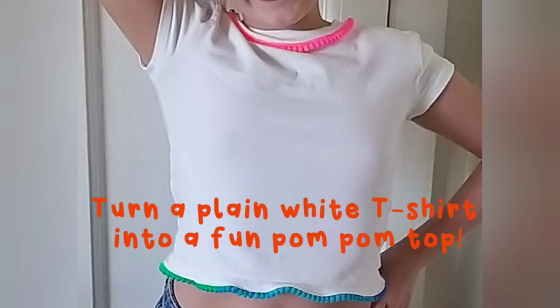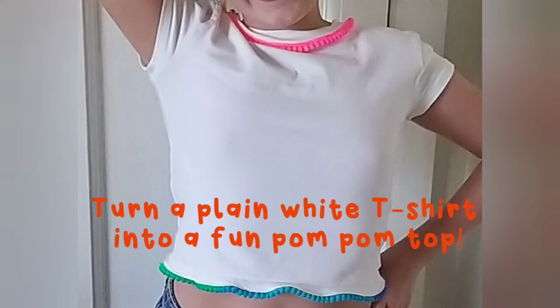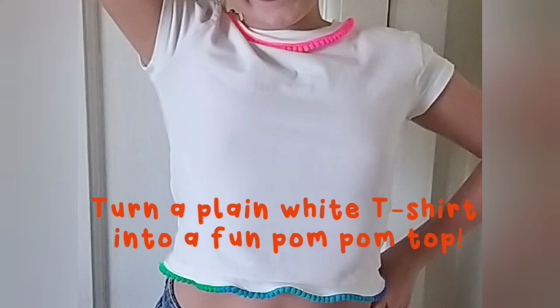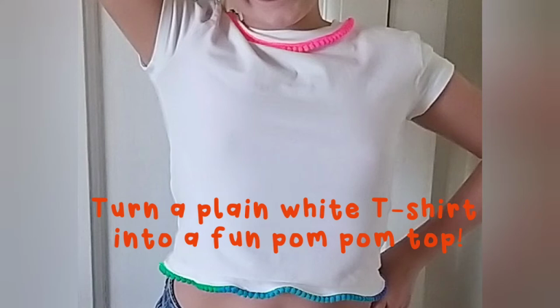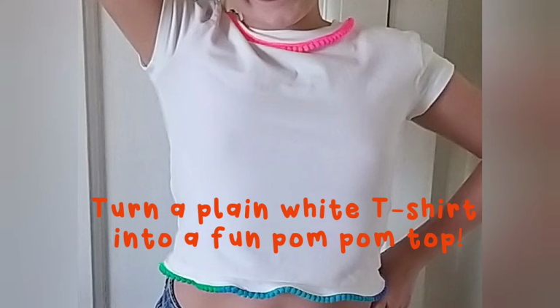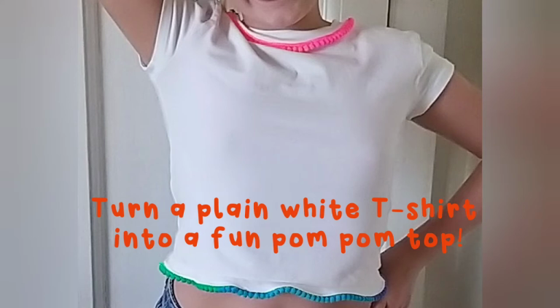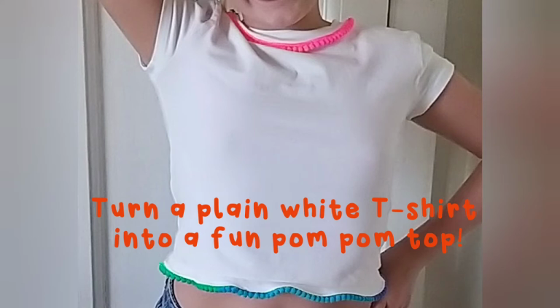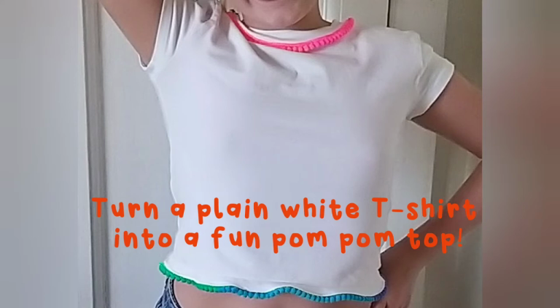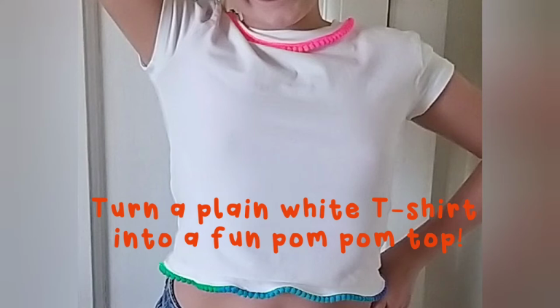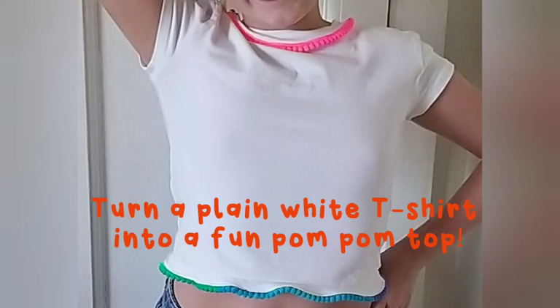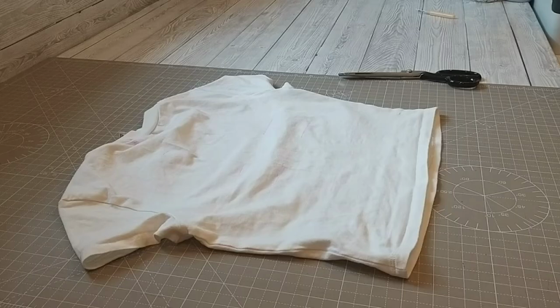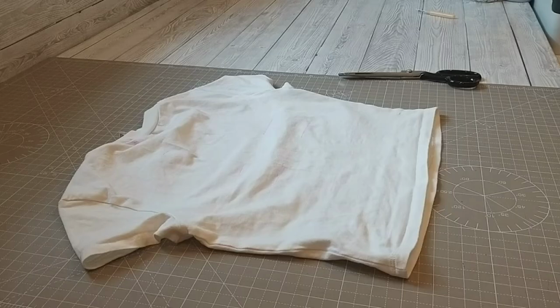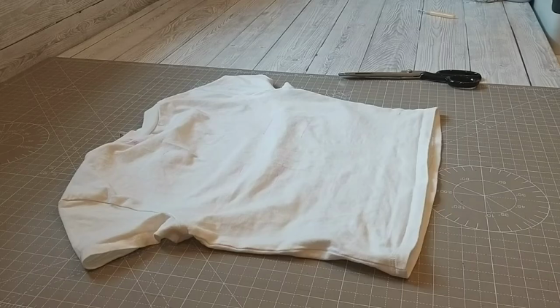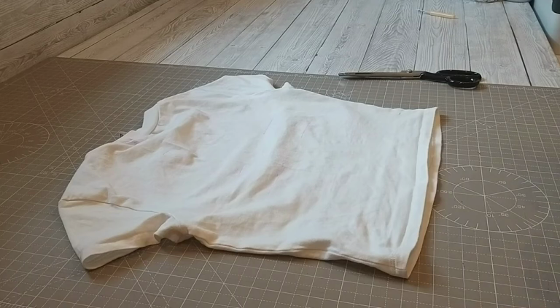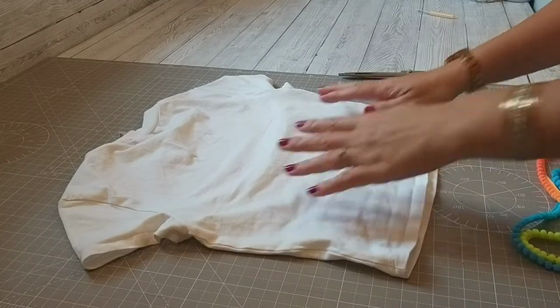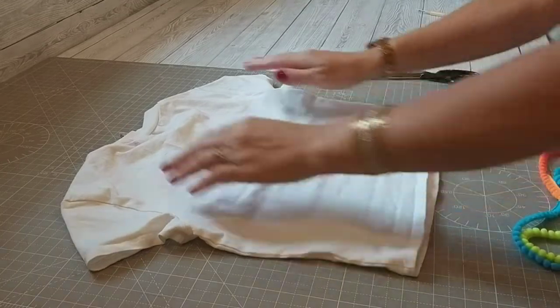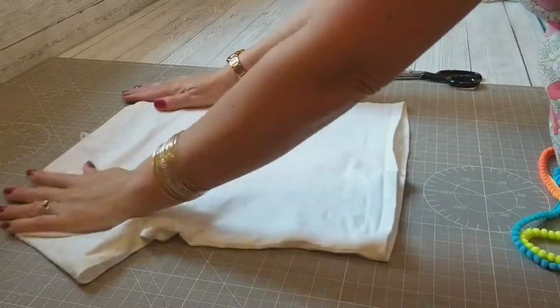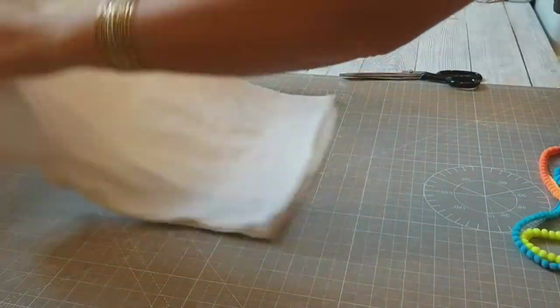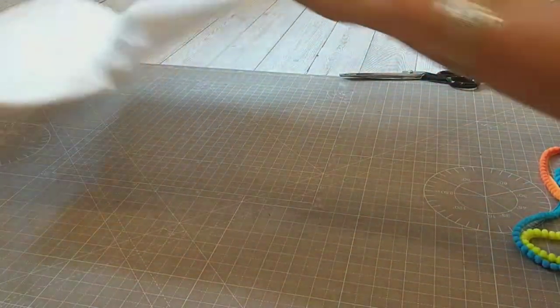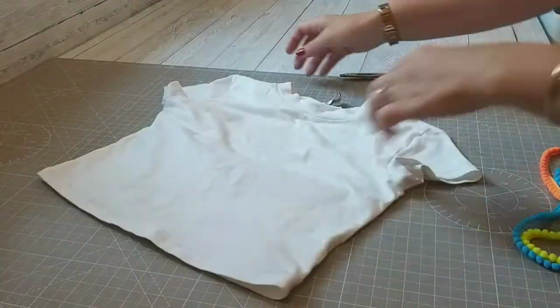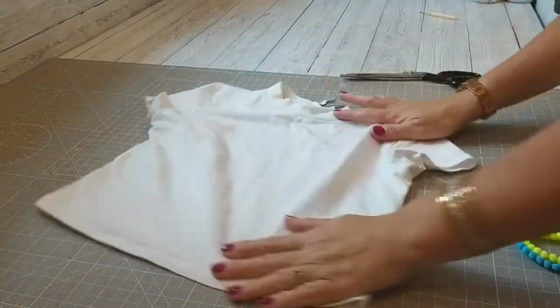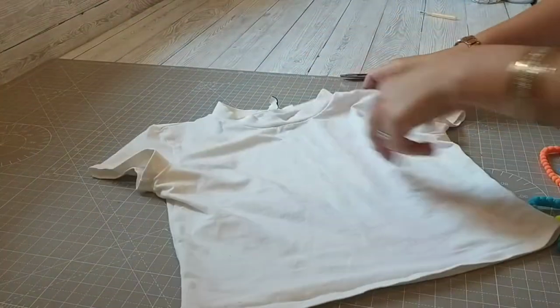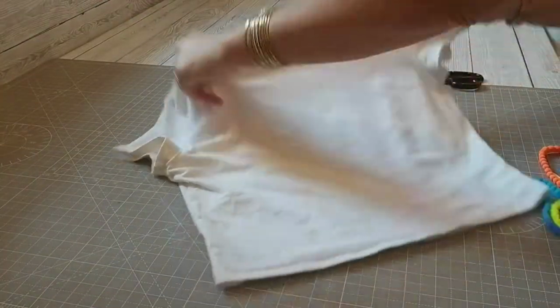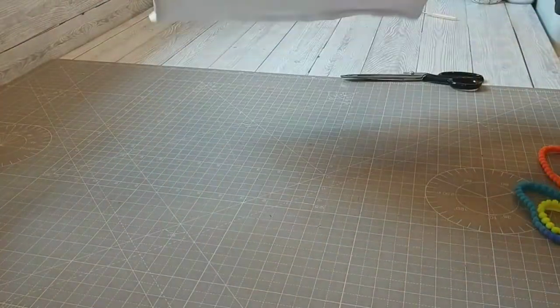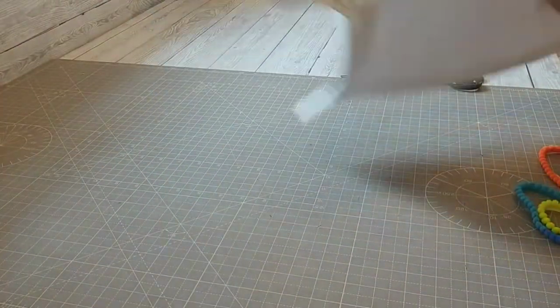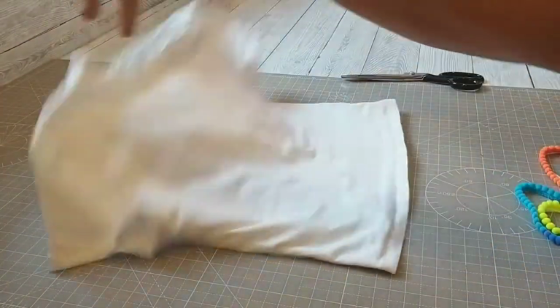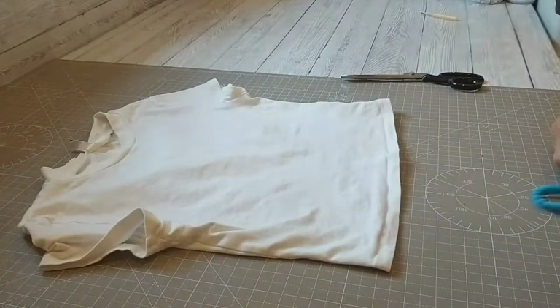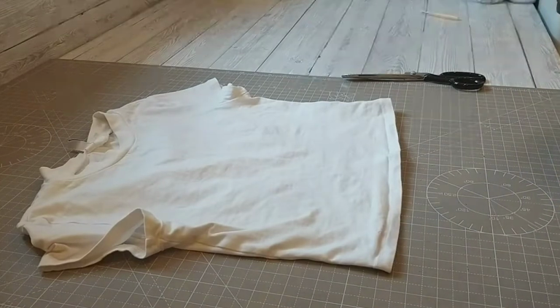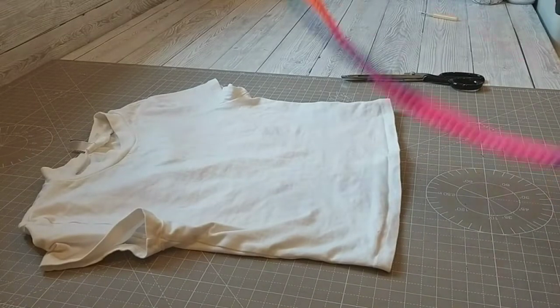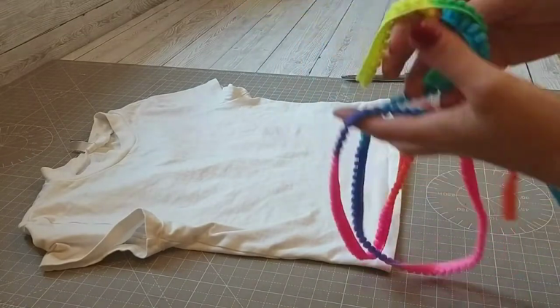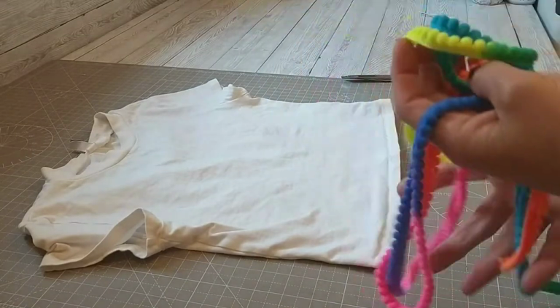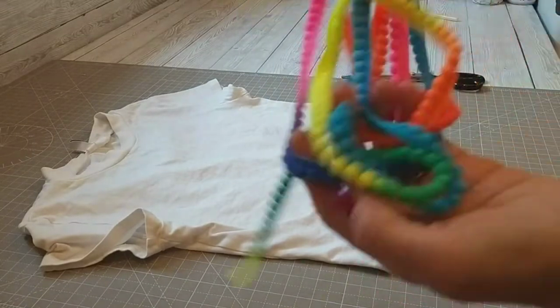Hi everyone, it's Sarah from Sarah Loves to Sew. So here we are — this is a little video to show you how I turned my daughter's plain white t-shirt into a little bit more of a fun top.